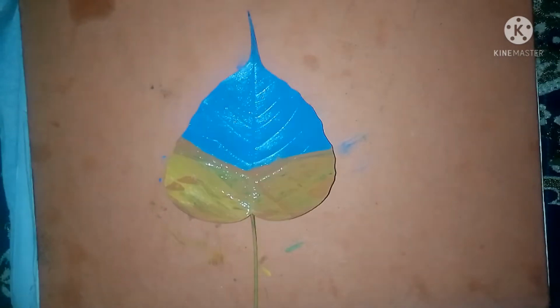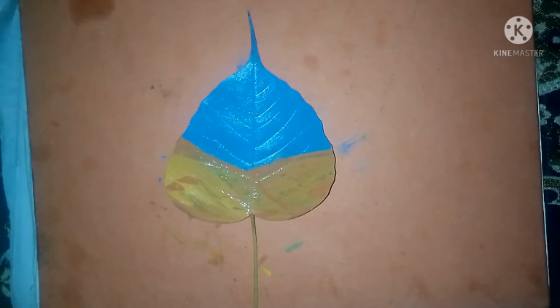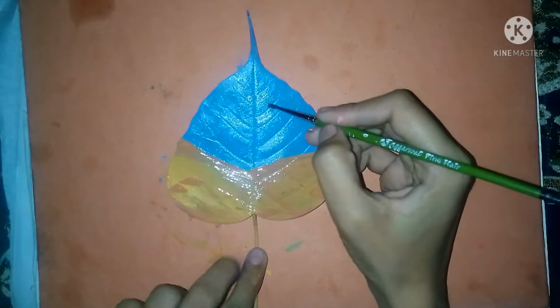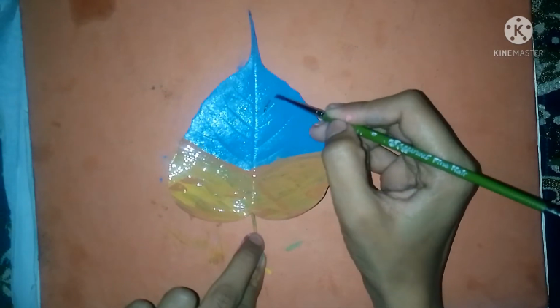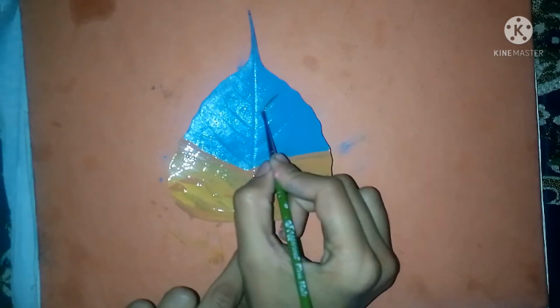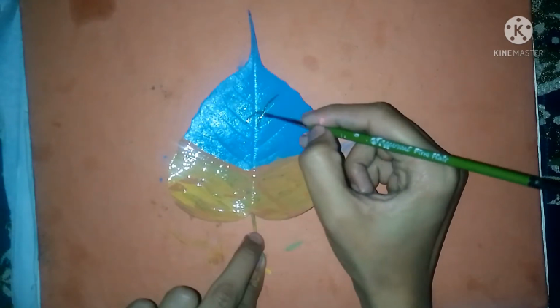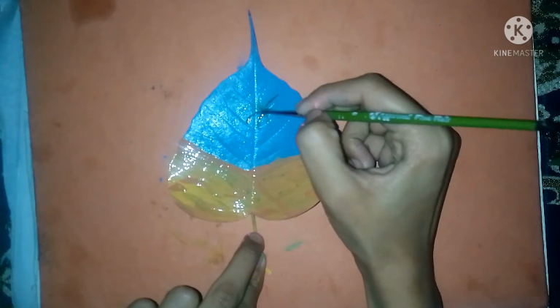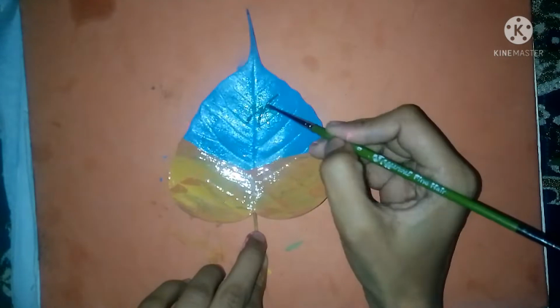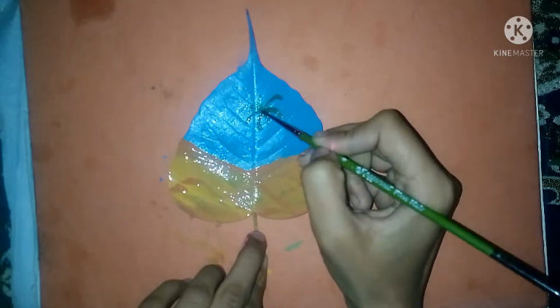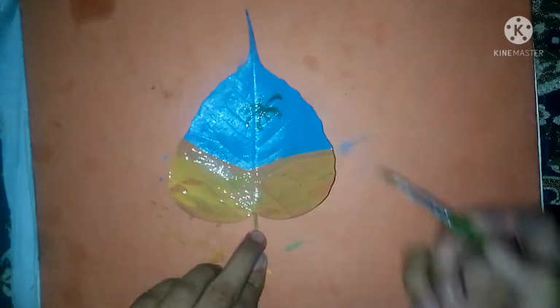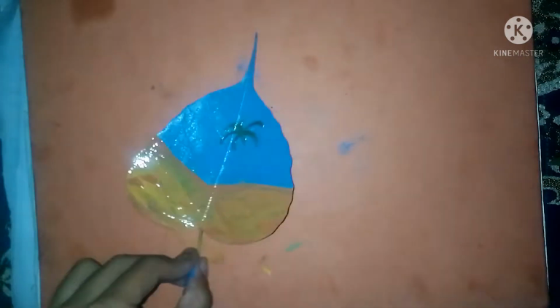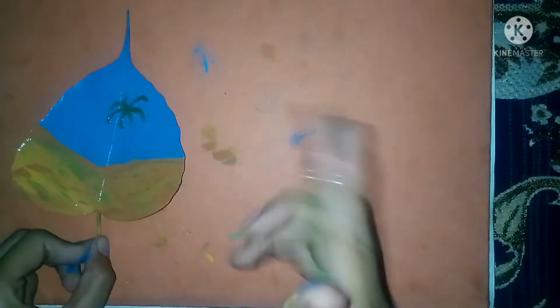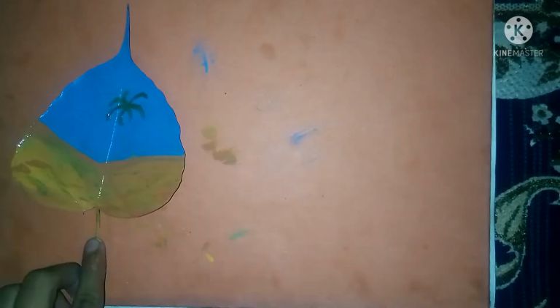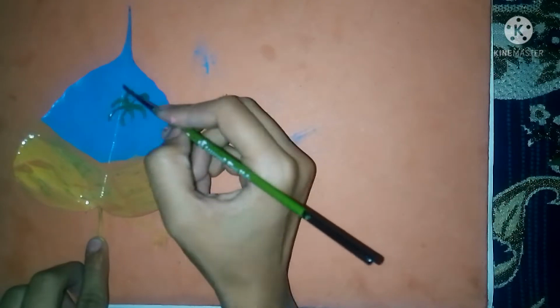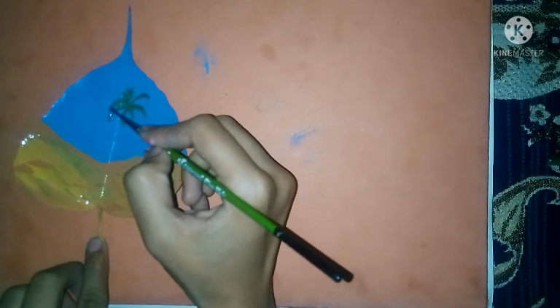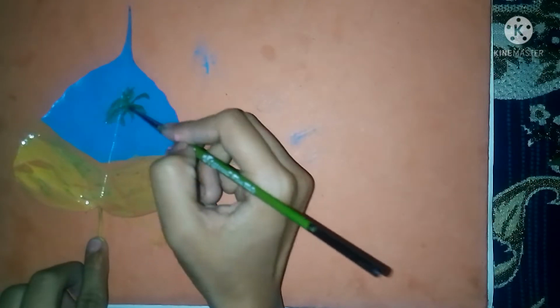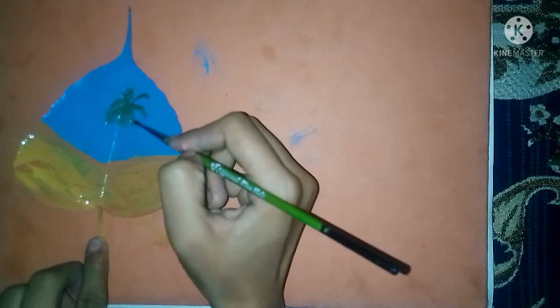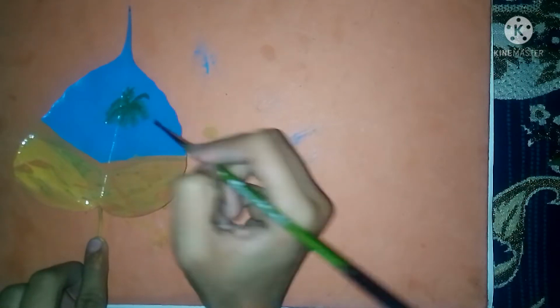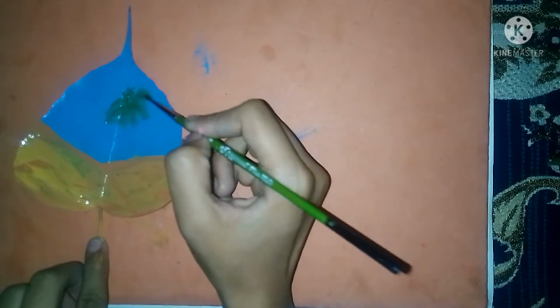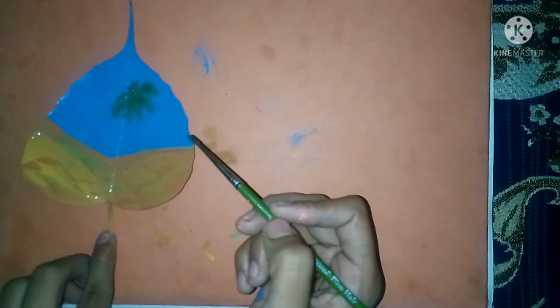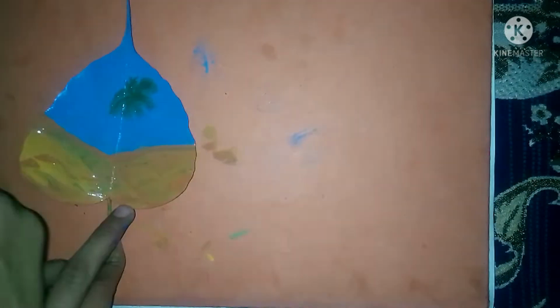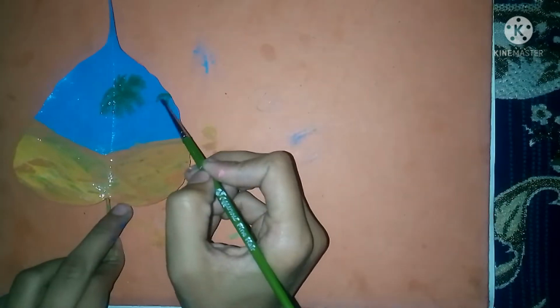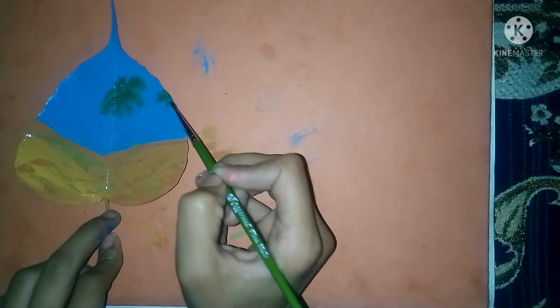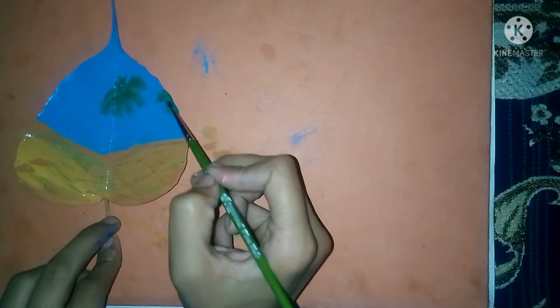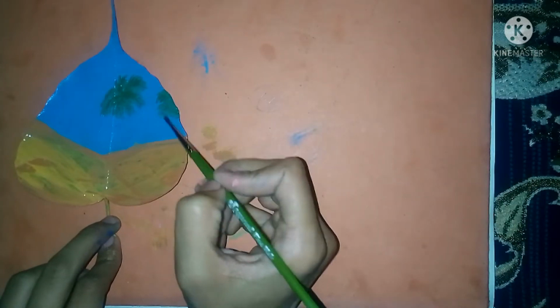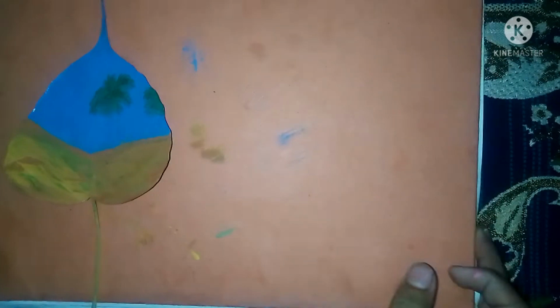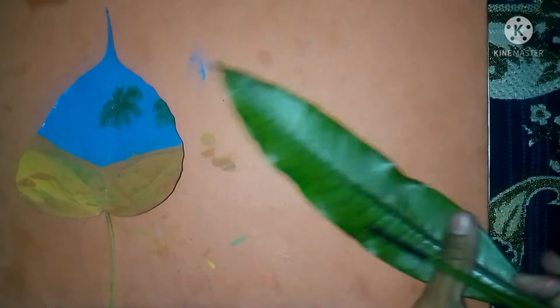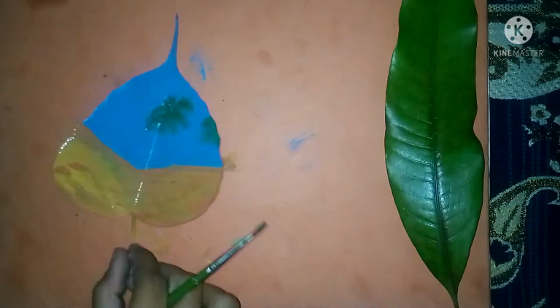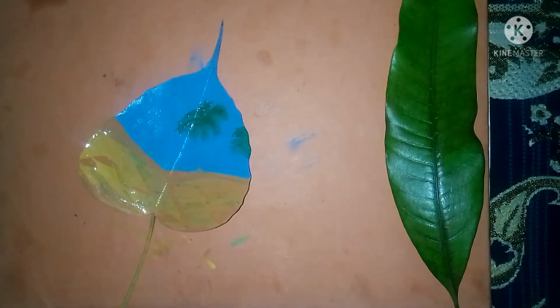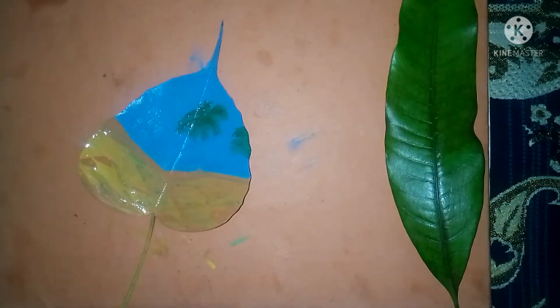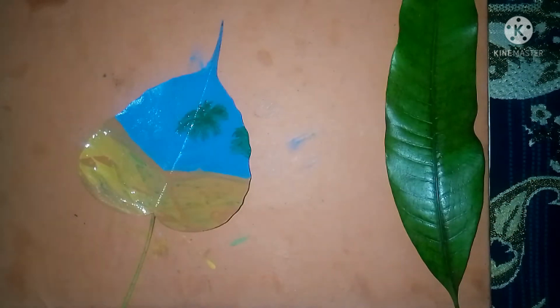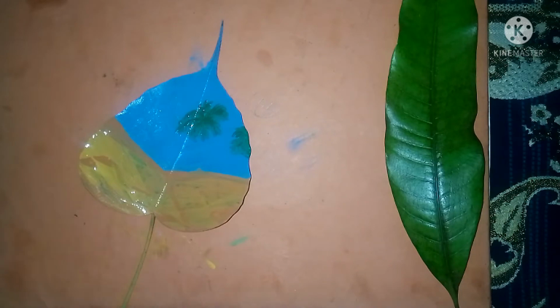Now I'm making a coconut tree. My brush was the most popular brush, so I don't have to use this brush.